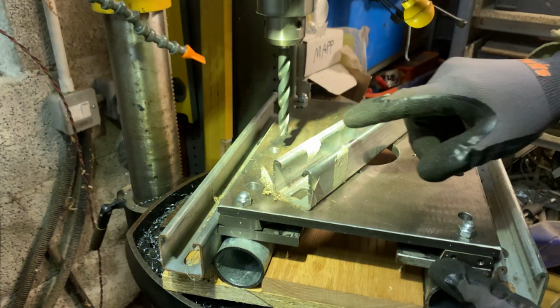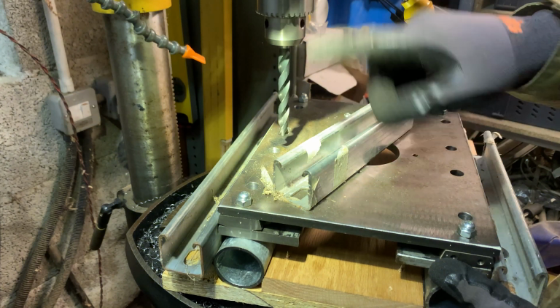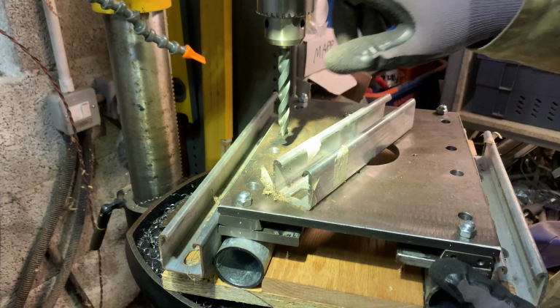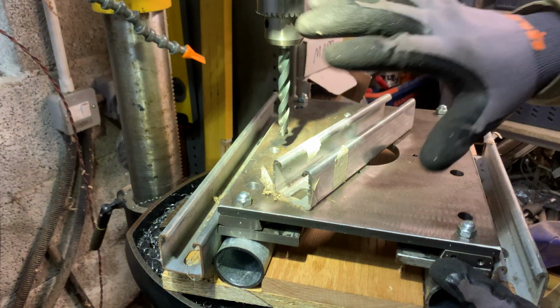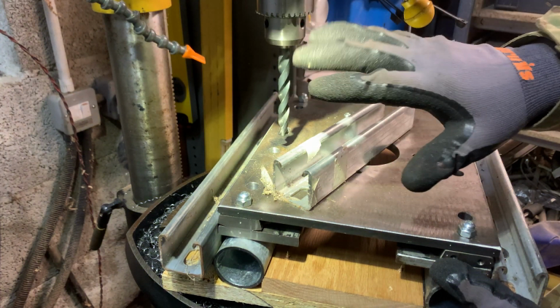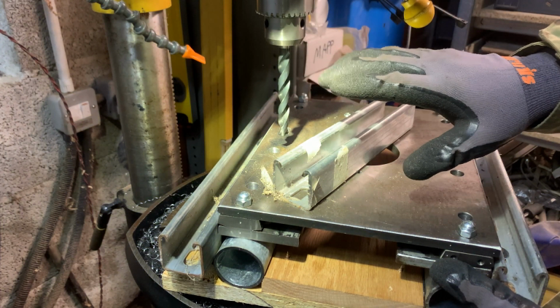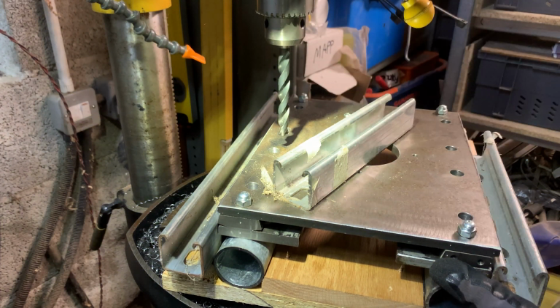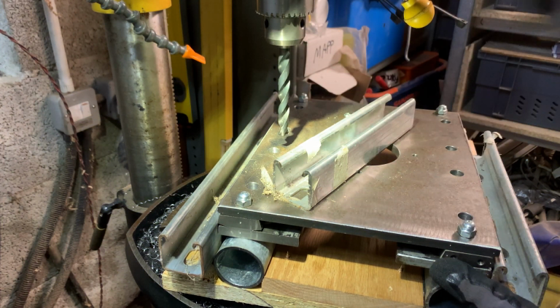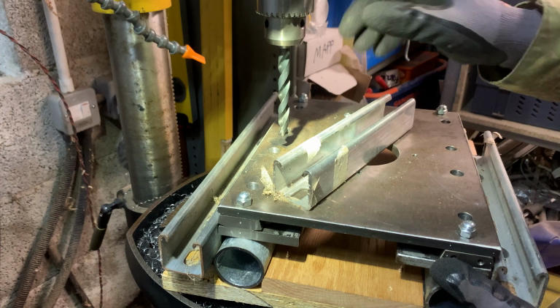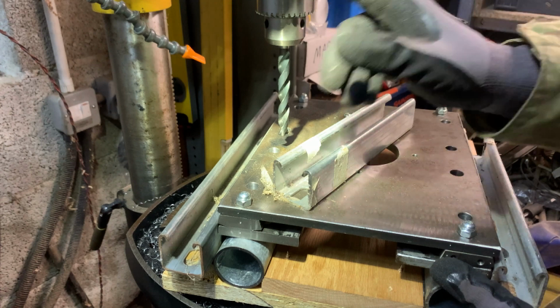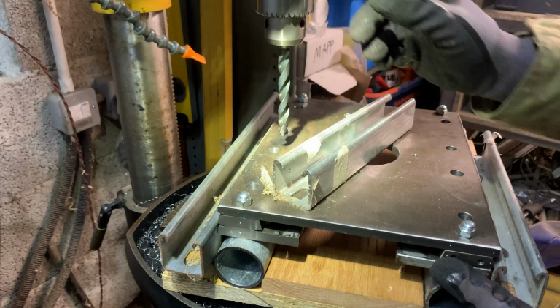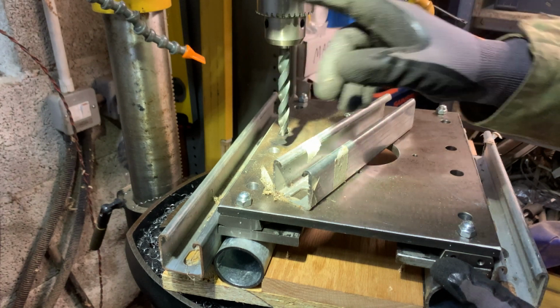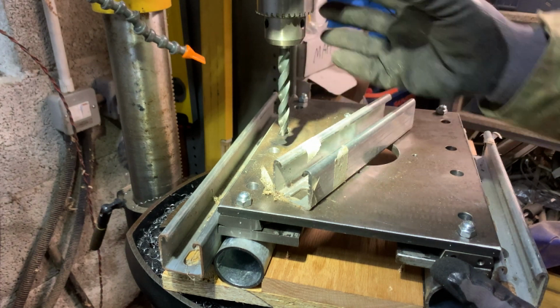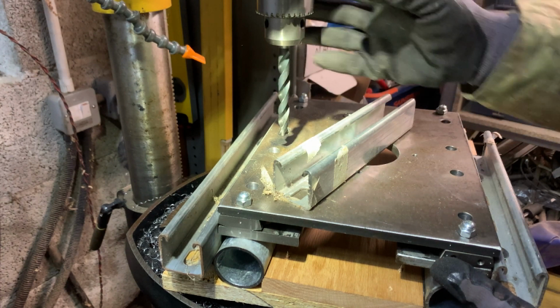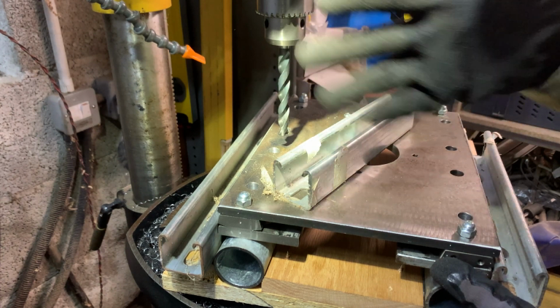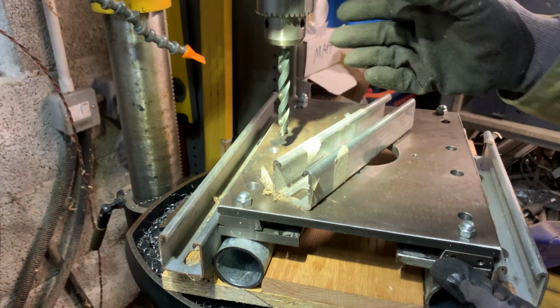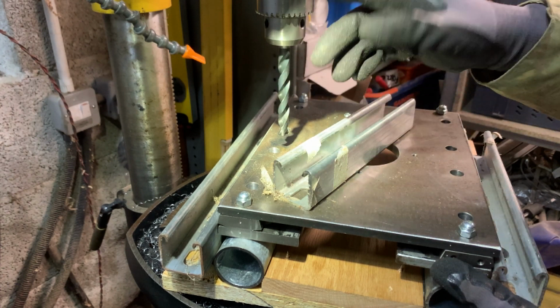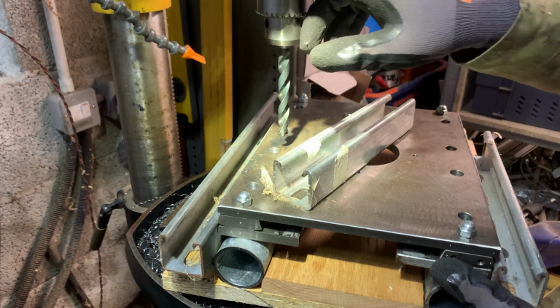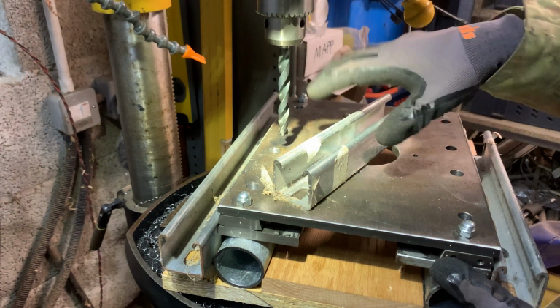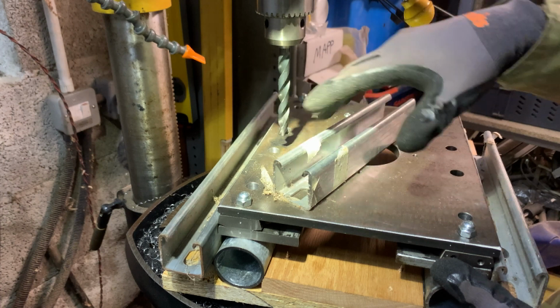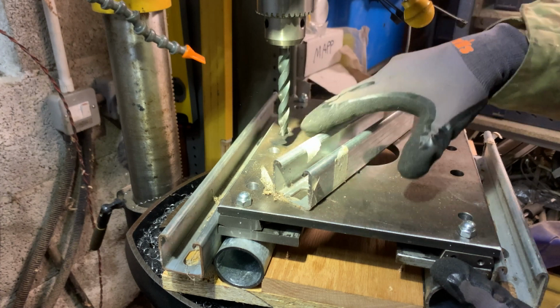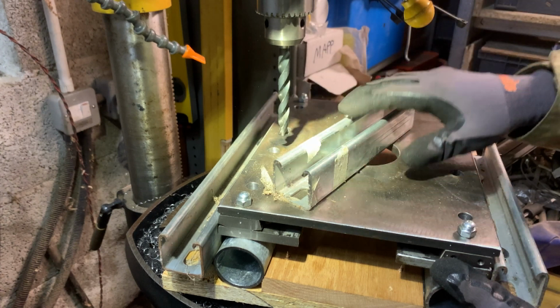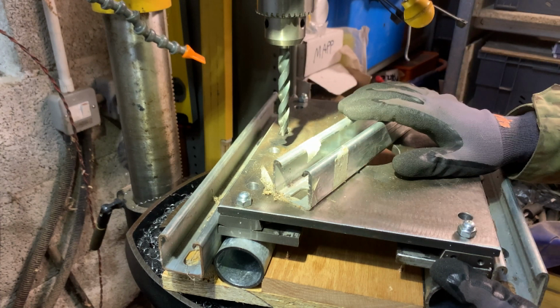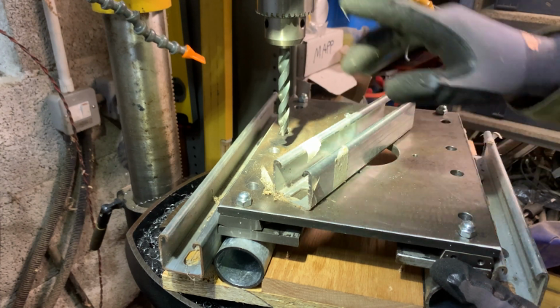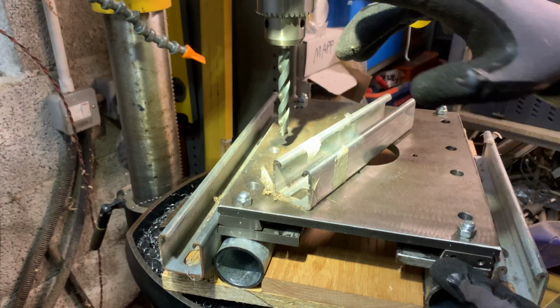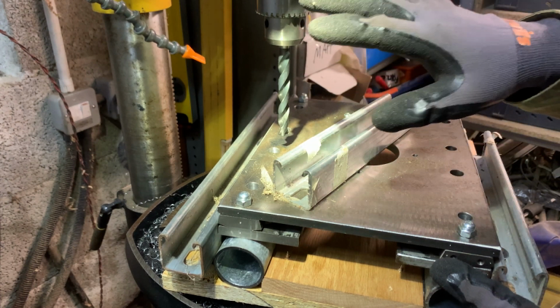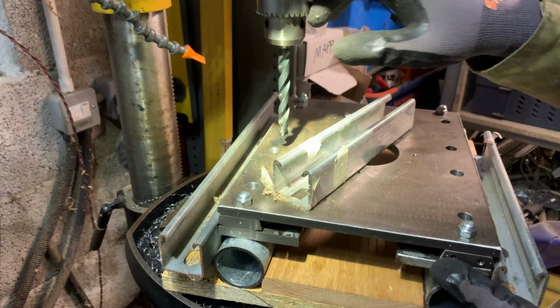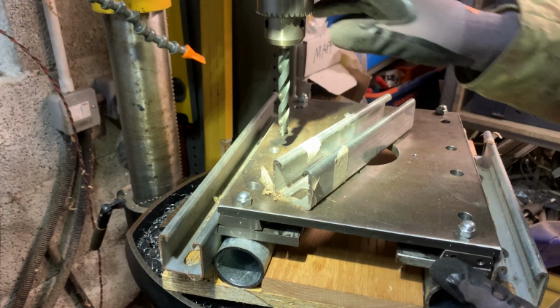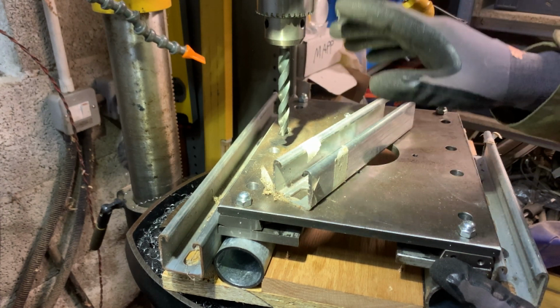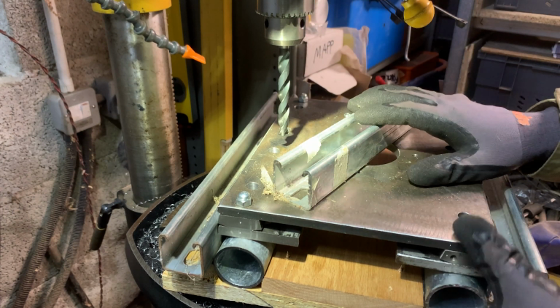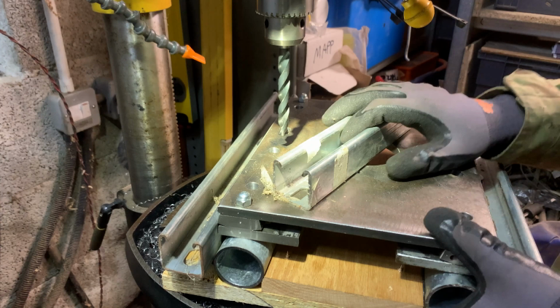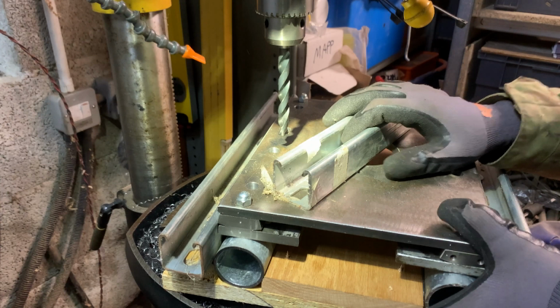You'll notice a bit of a weird blue light here — this is because there's an LED ring I've placed under the drill. There's a link to the video on that. It helps illuminate the area I'm drilling, but on camera it comes over very blue, so apologies for that.